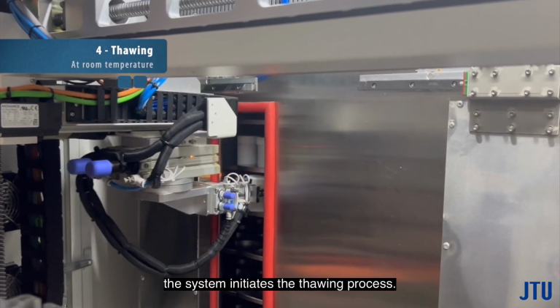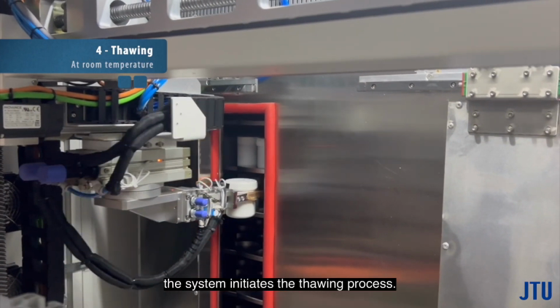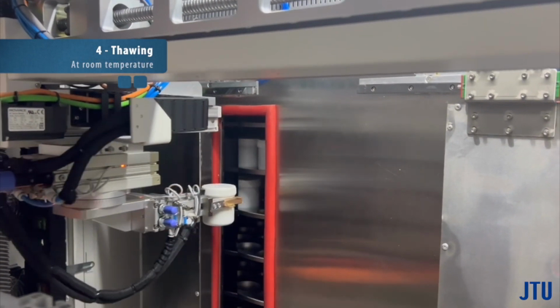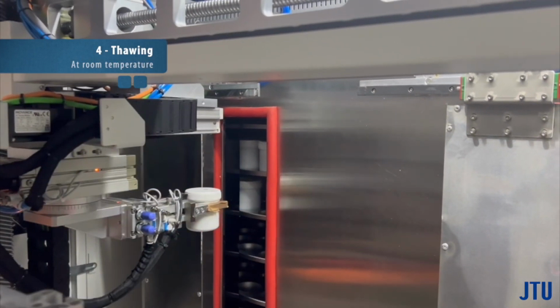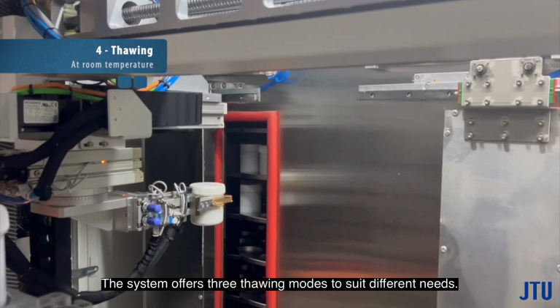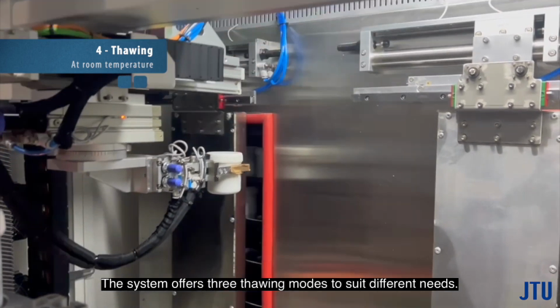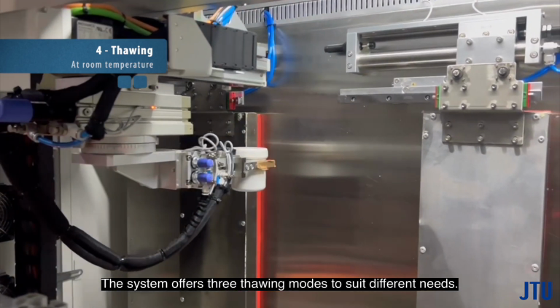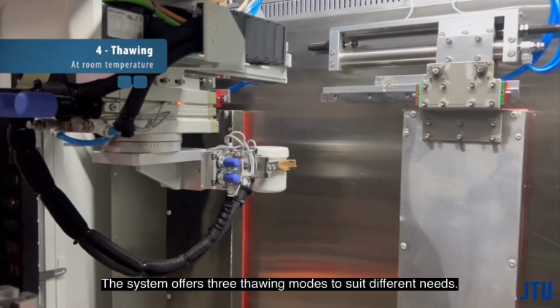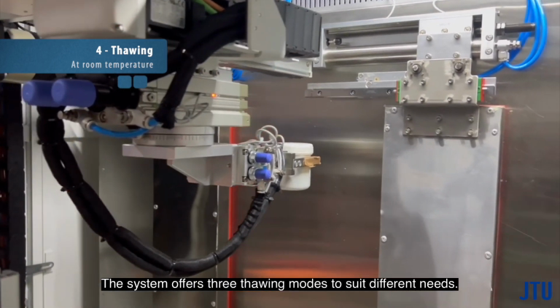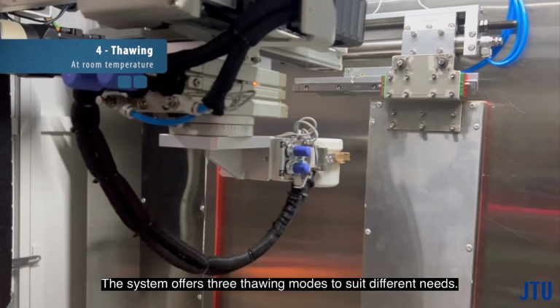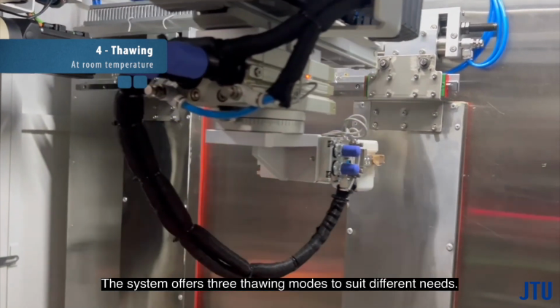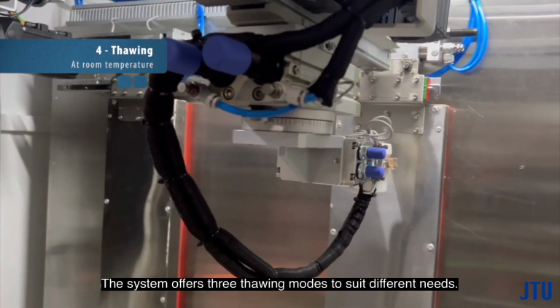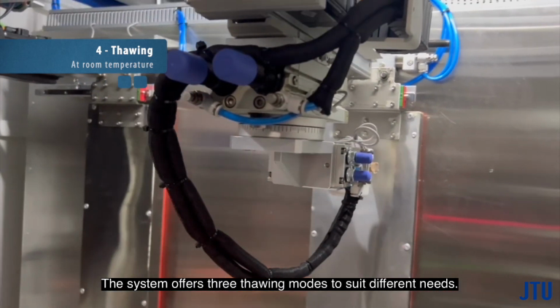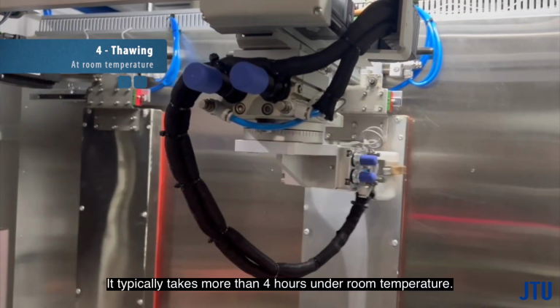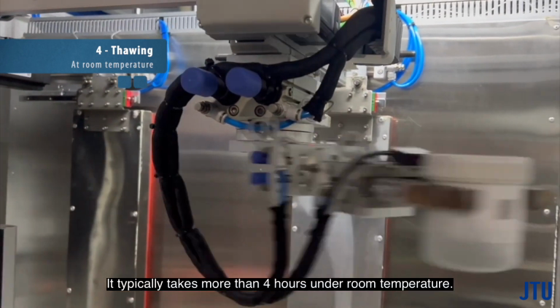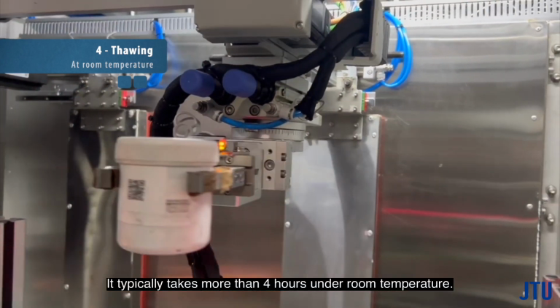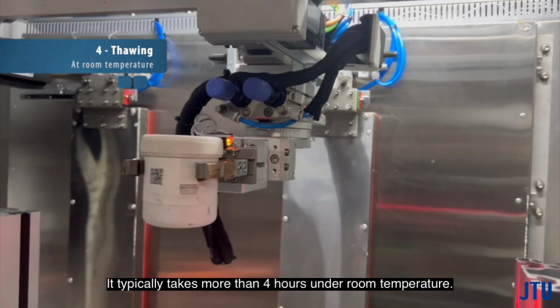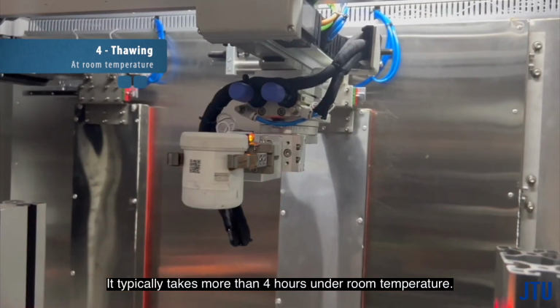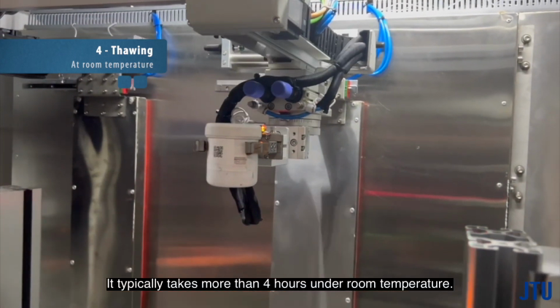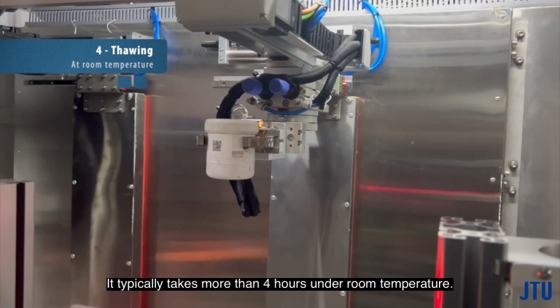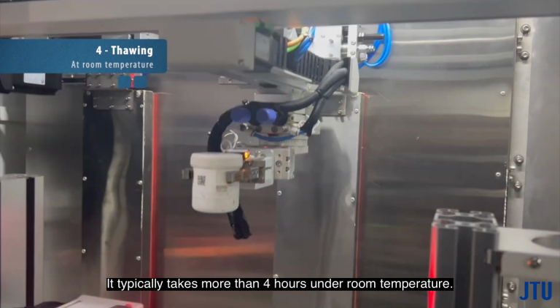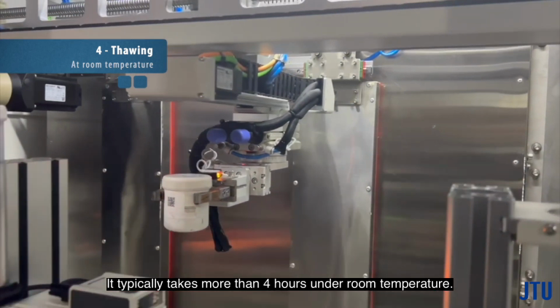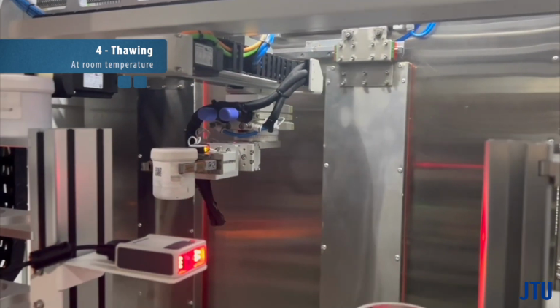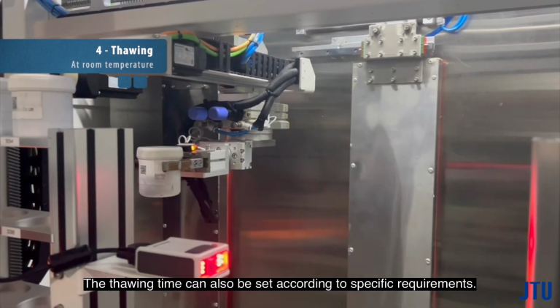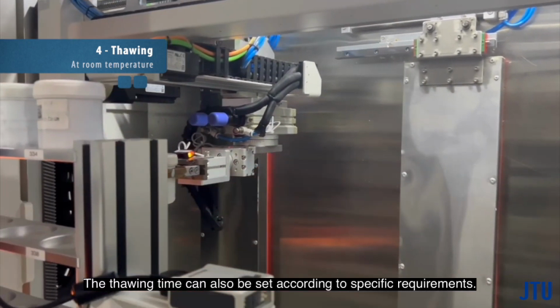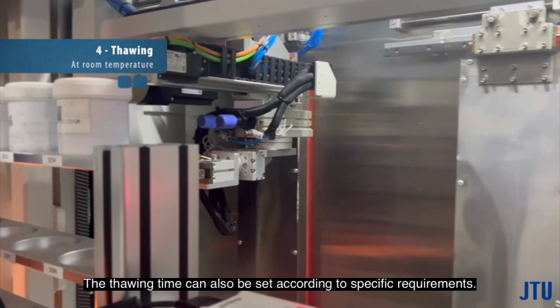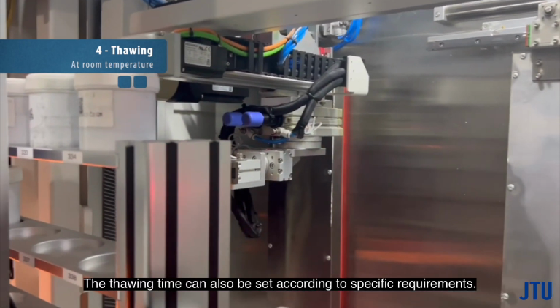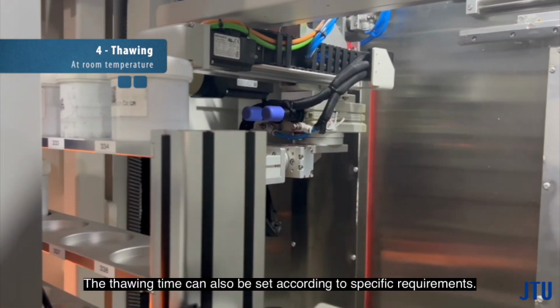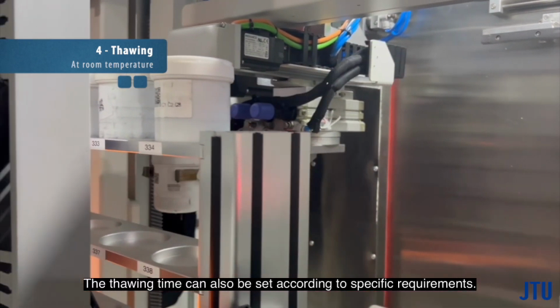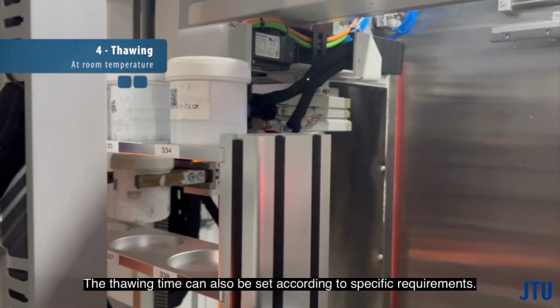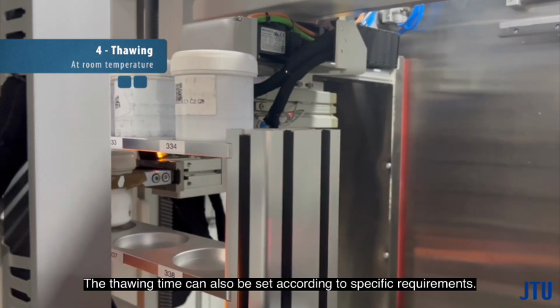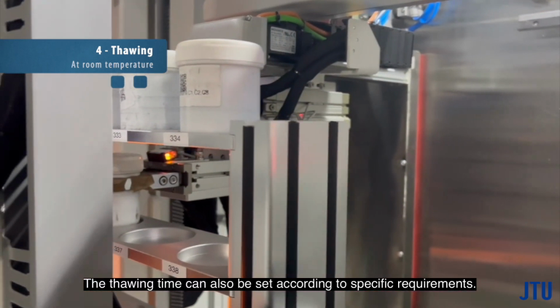When the time comes, as per the settings, the system initiates the thawing process. The system offers three thawing modes to suit different needs. It typically takes more than four hours under room temperature, and the thawing time can also be set according to specific requirements.